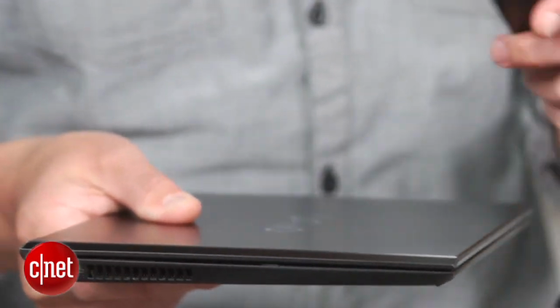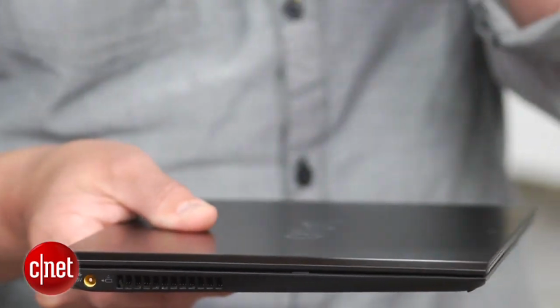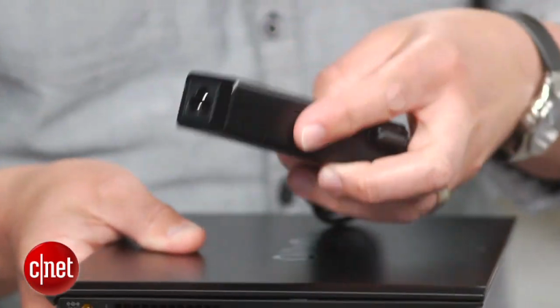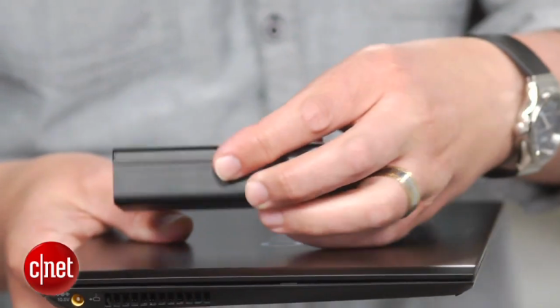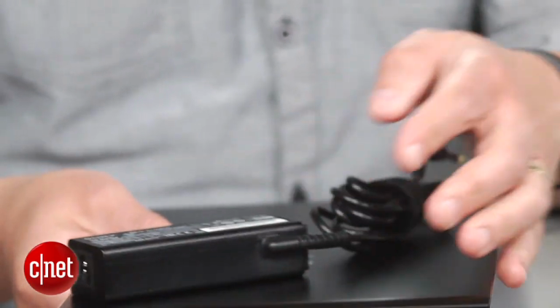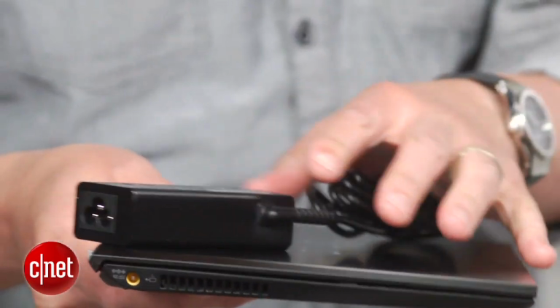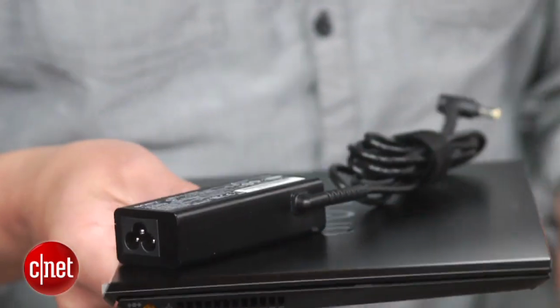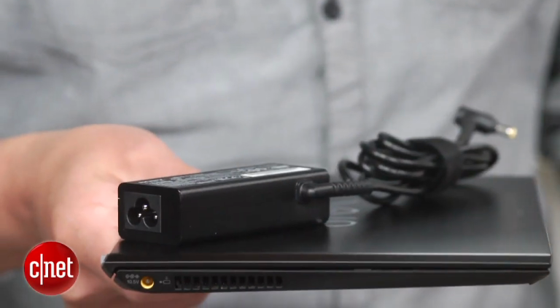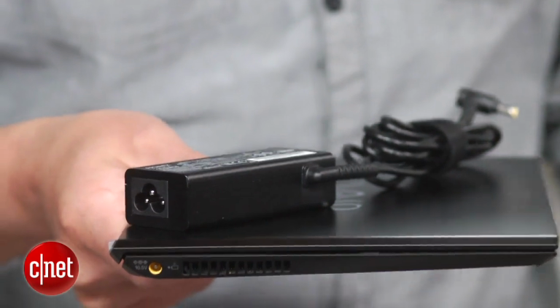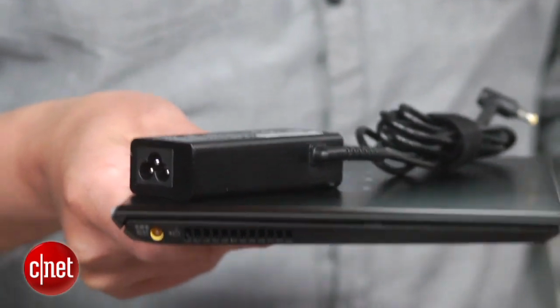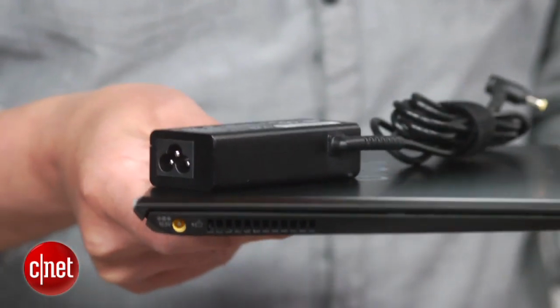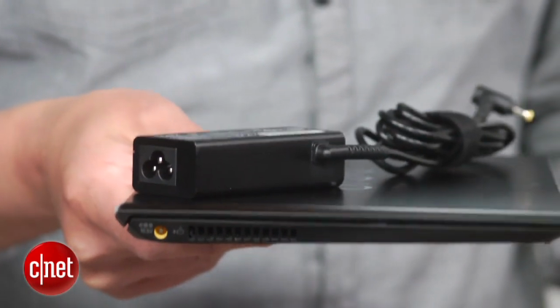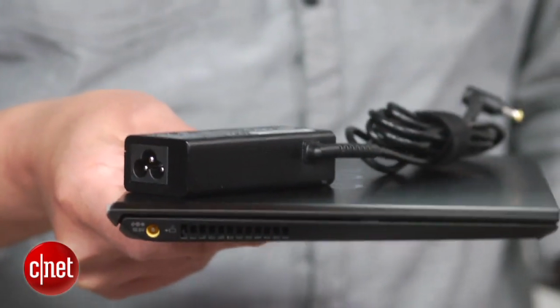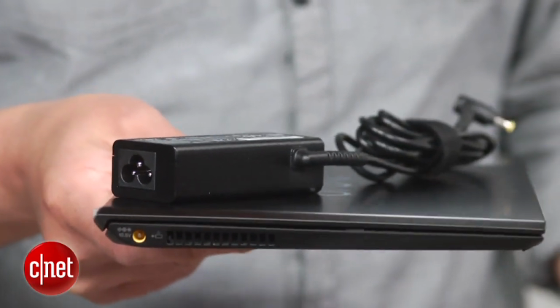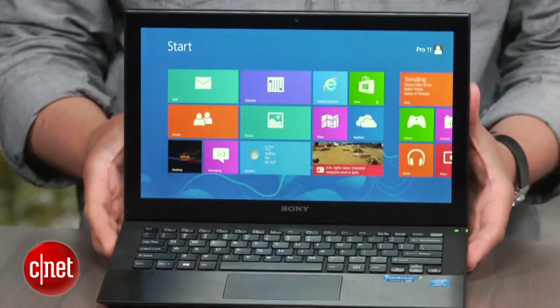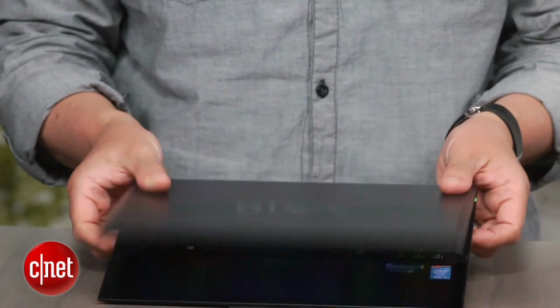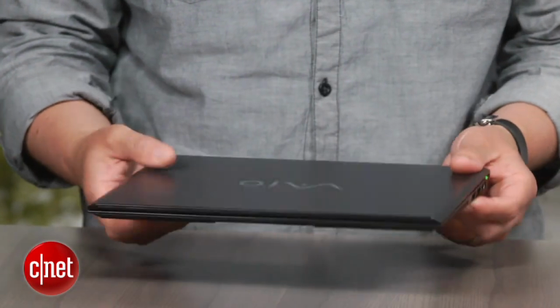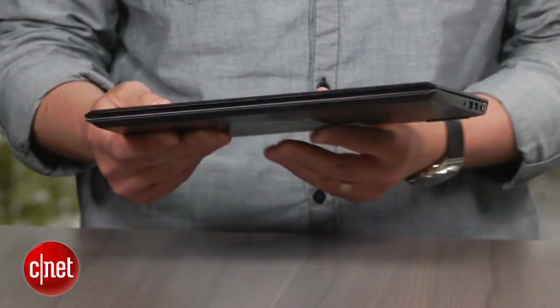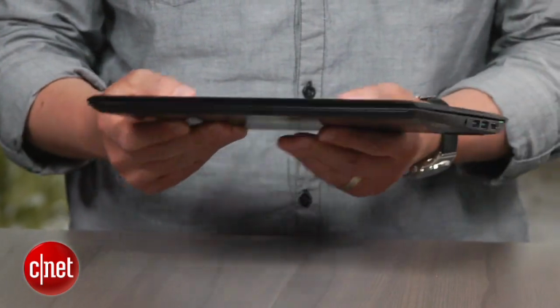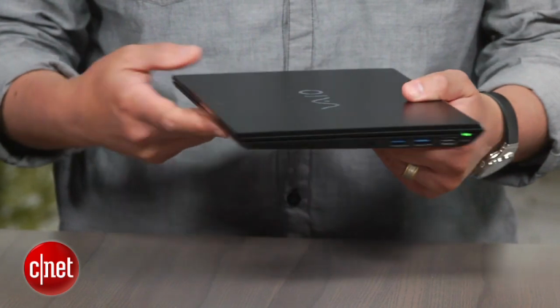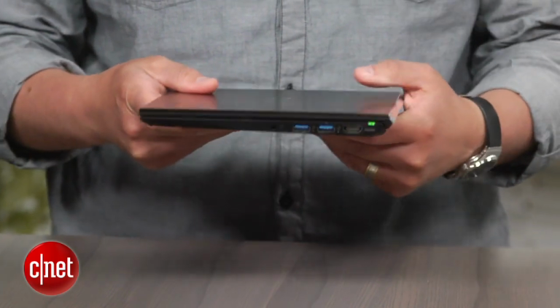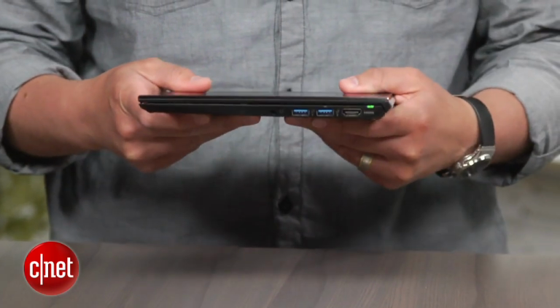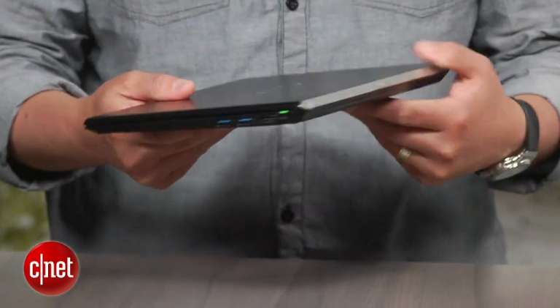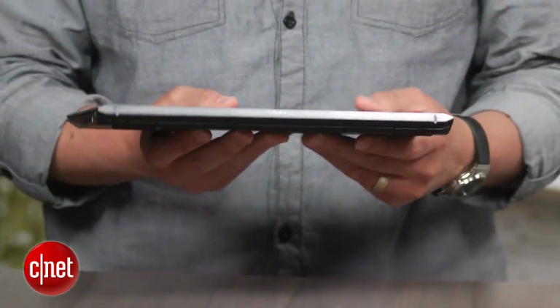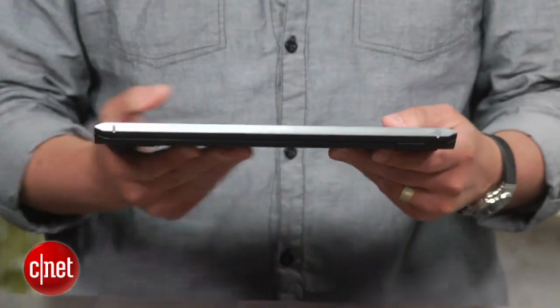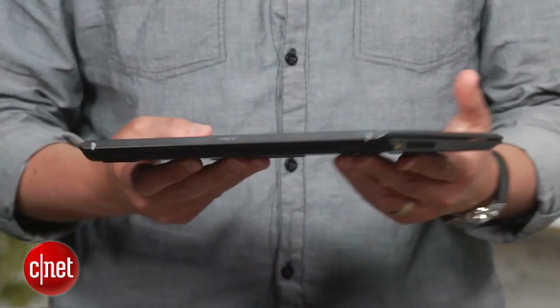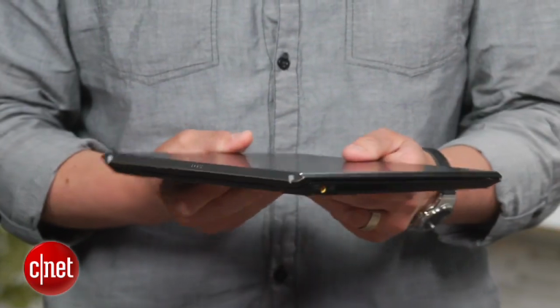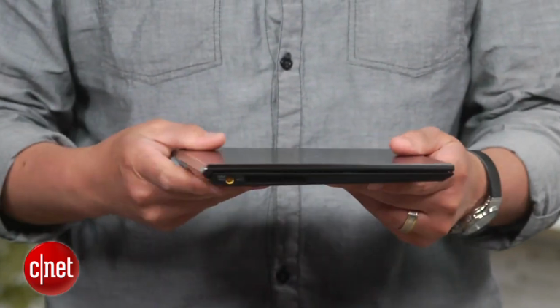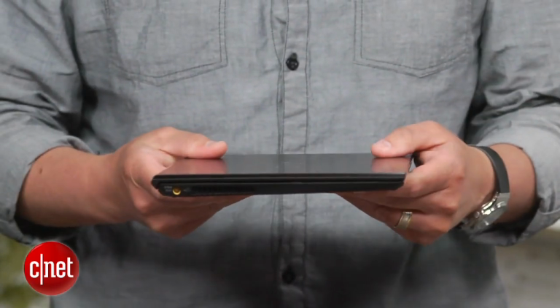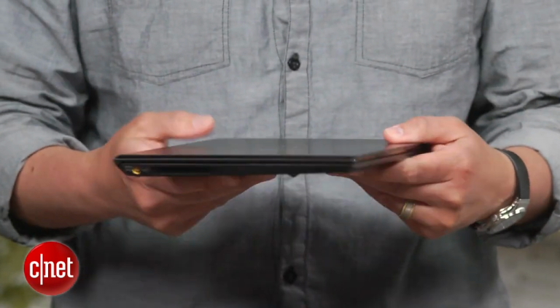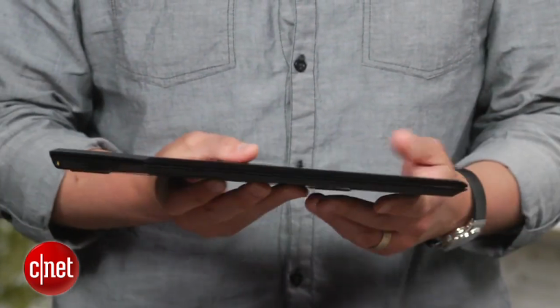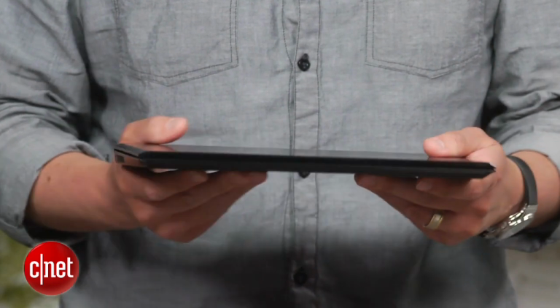Even with its power adapter, it only weighs 2.5 pounds, which is definitely great for anyone that has to travel with a laptop daily, as is its carbon fiber body, which should help it take some abuse.